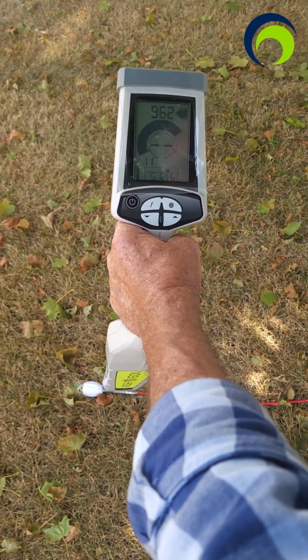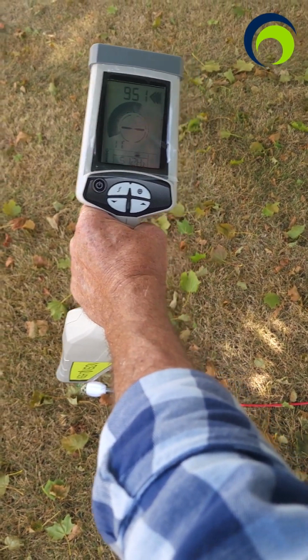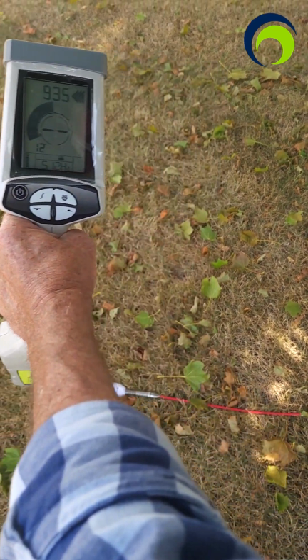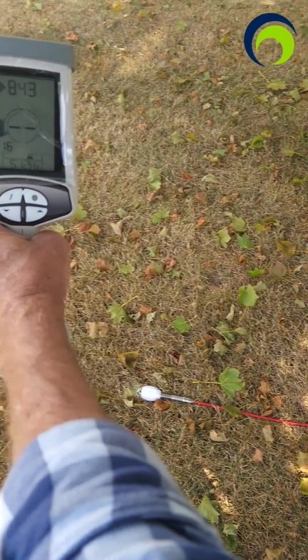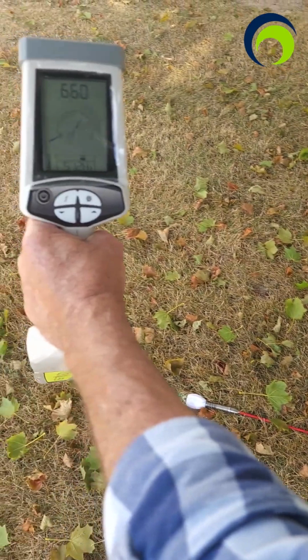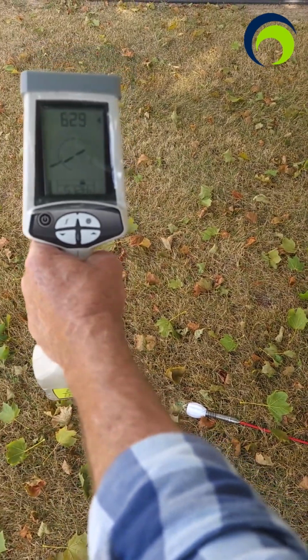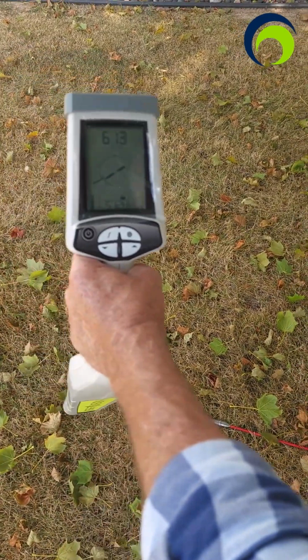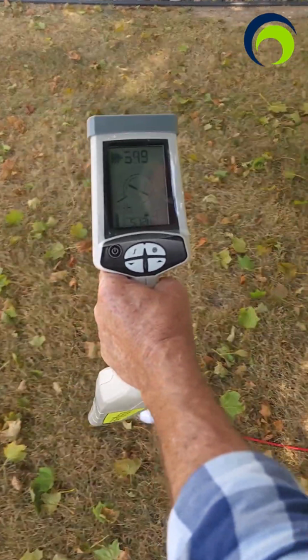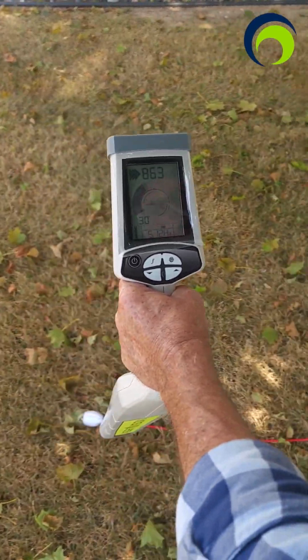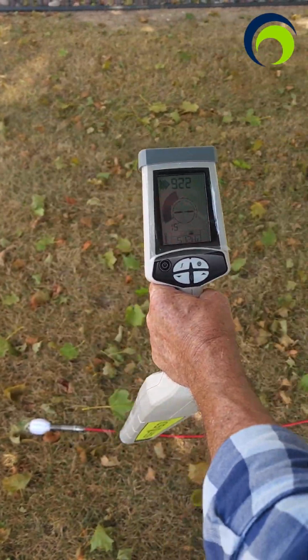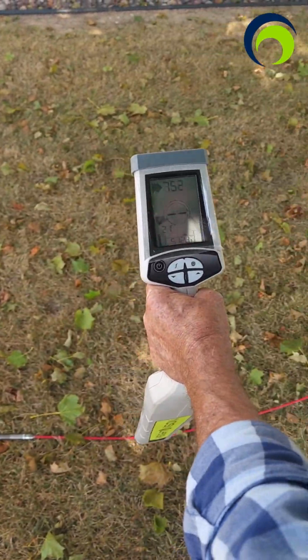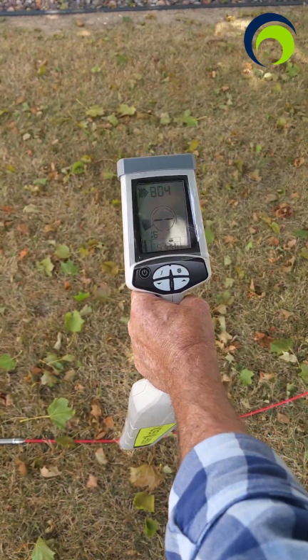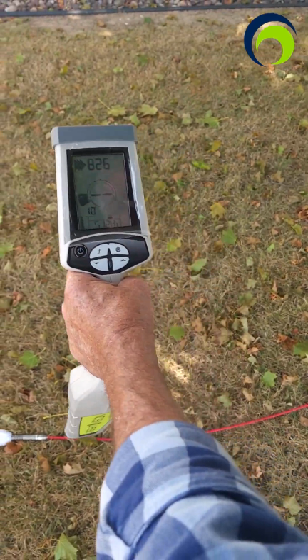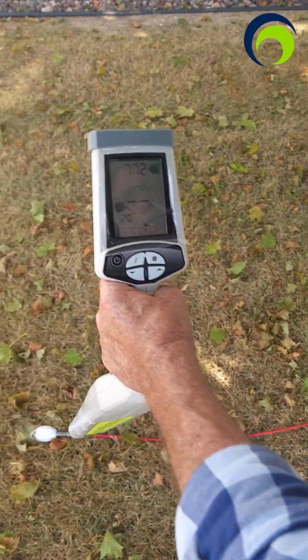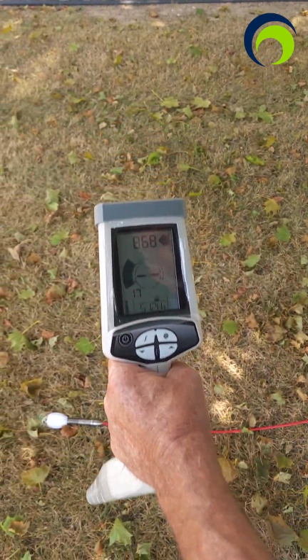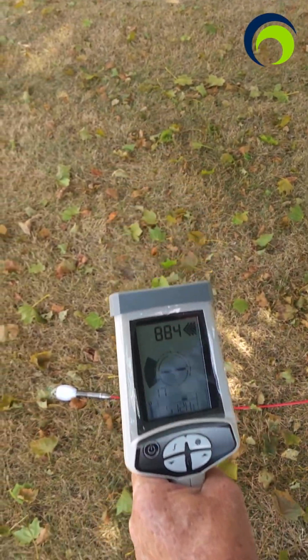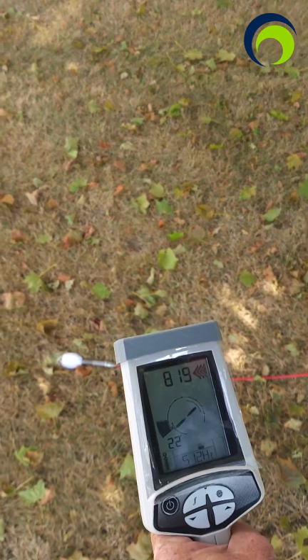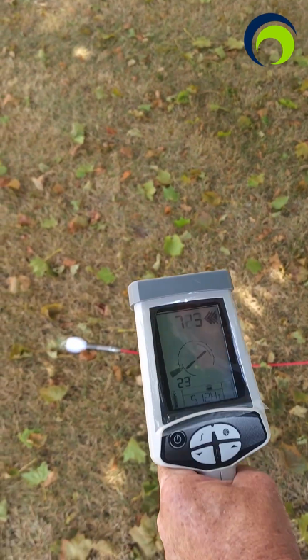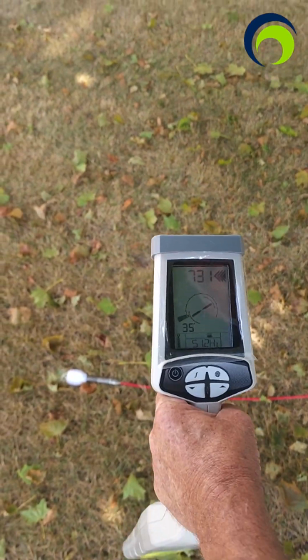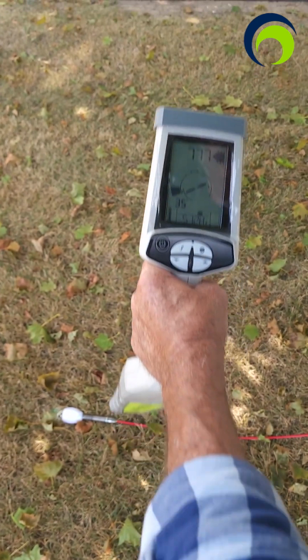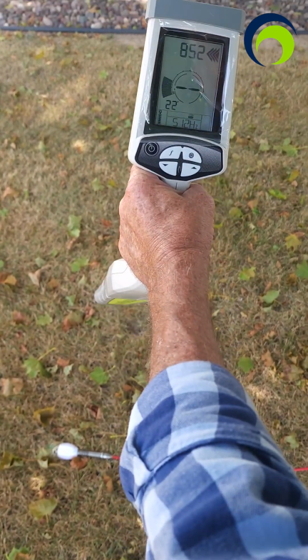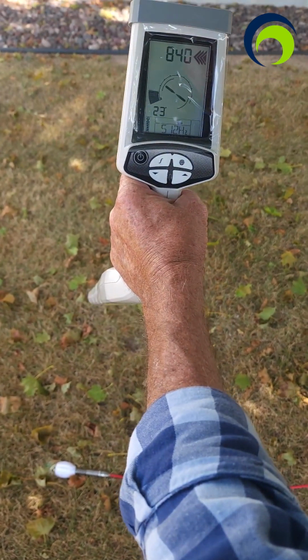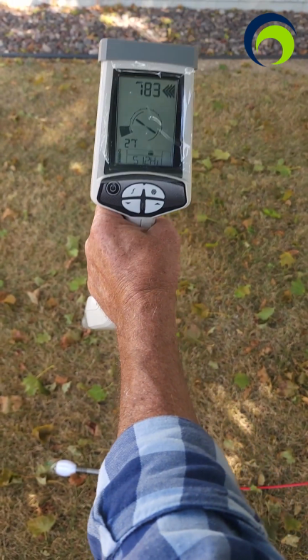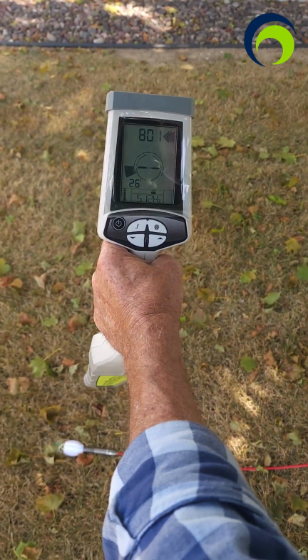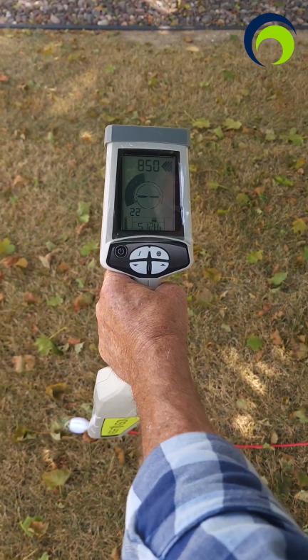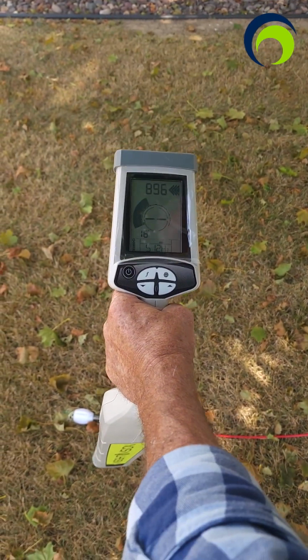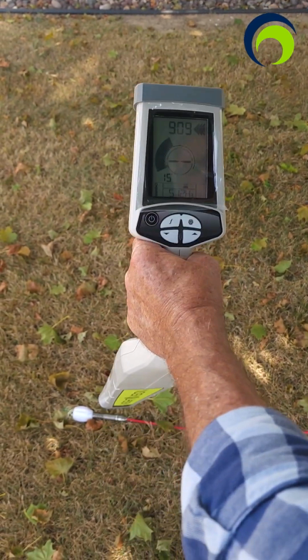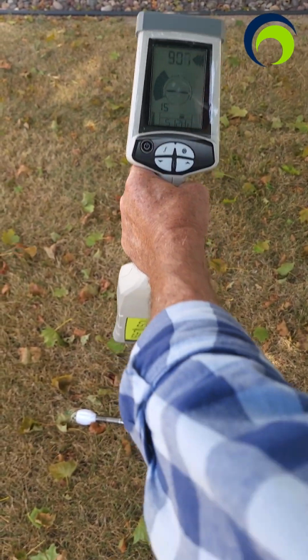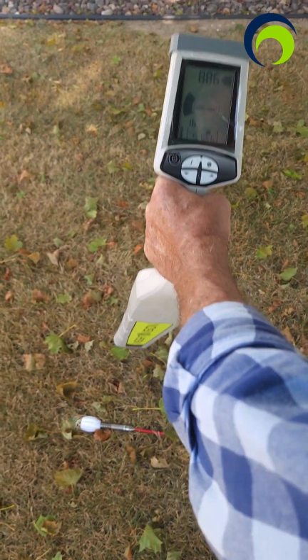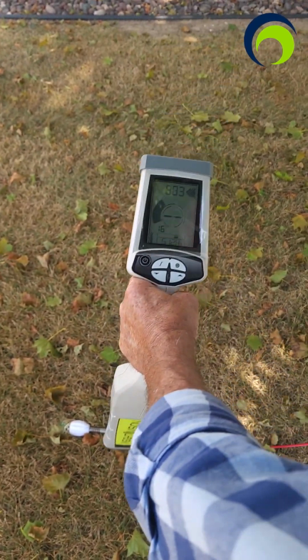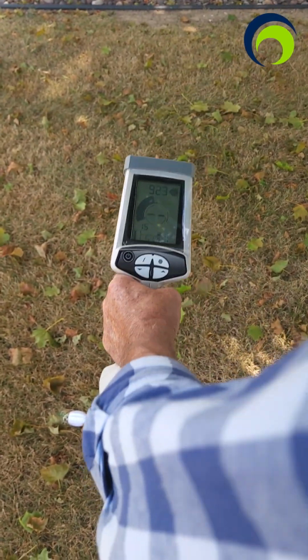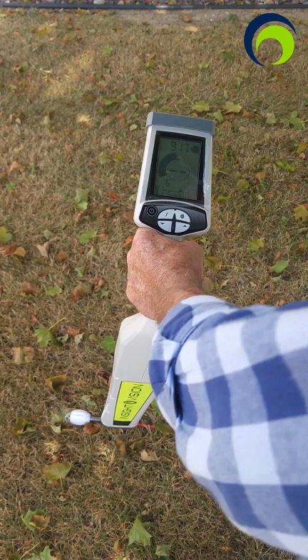If I move to the left of it, it's going to drop off. If I move to the right, it's going to drop off. Move over the back — same thing. So that's how you're going to pinpoint where your location is based on the intensity level.